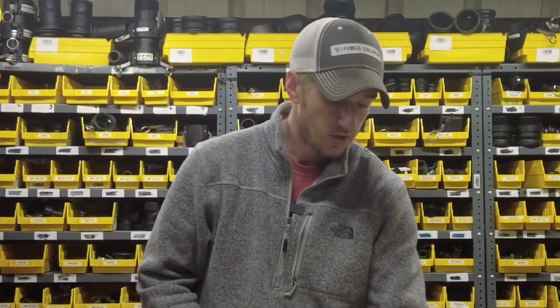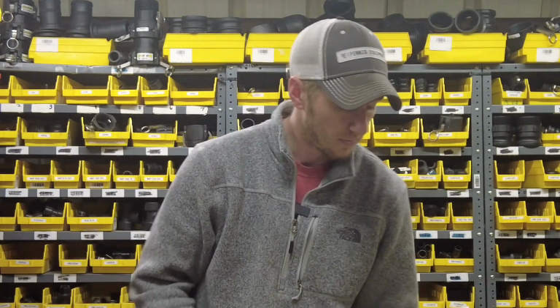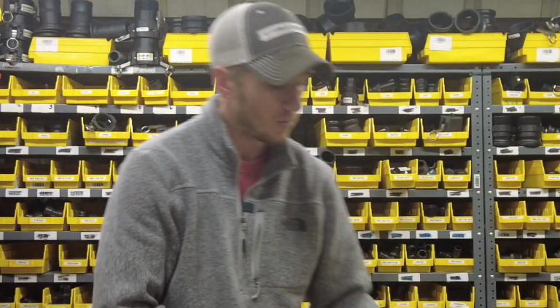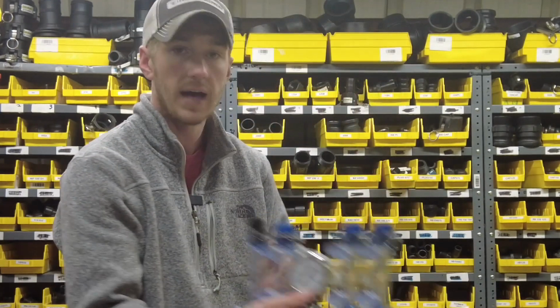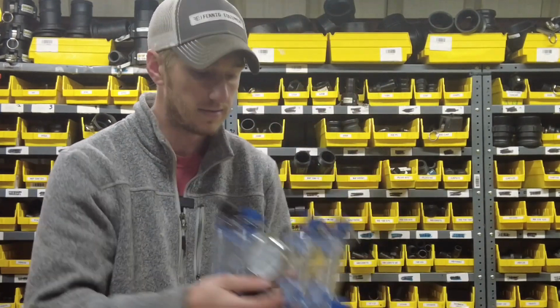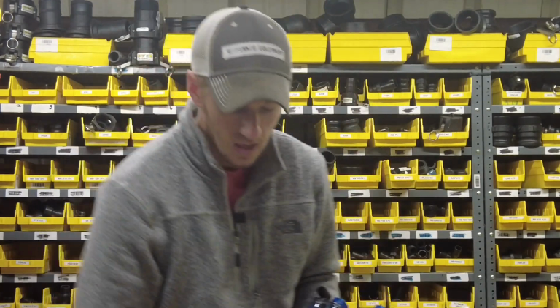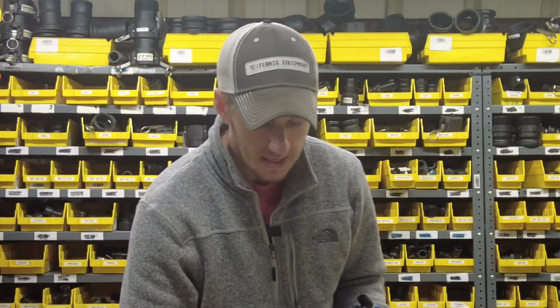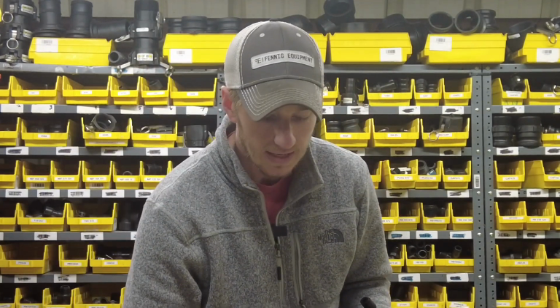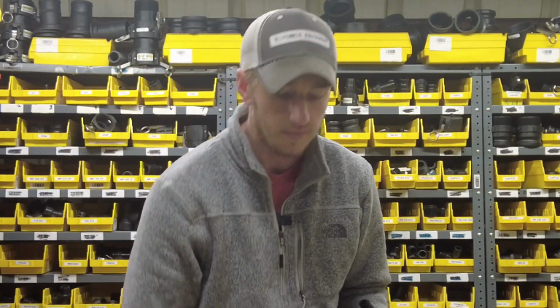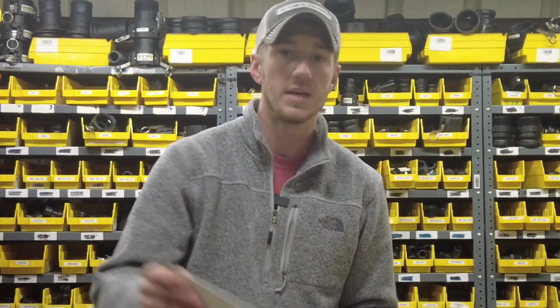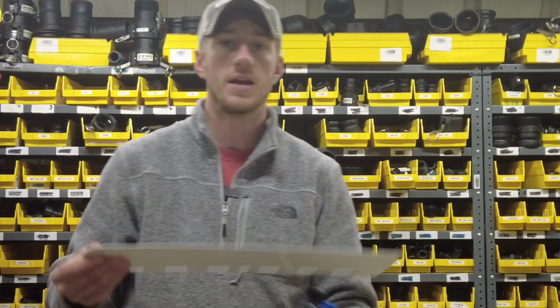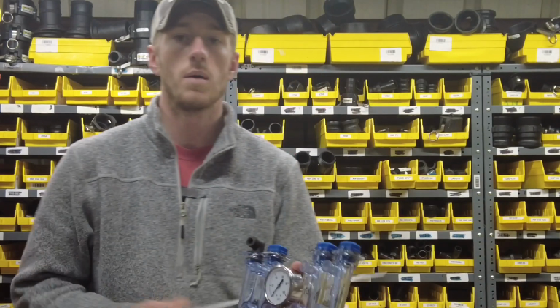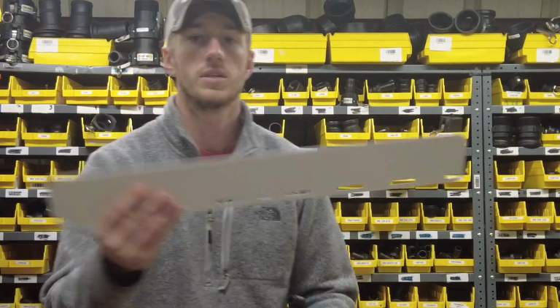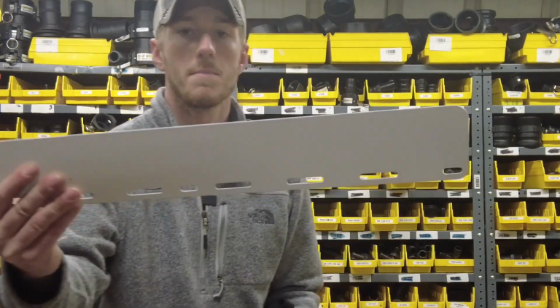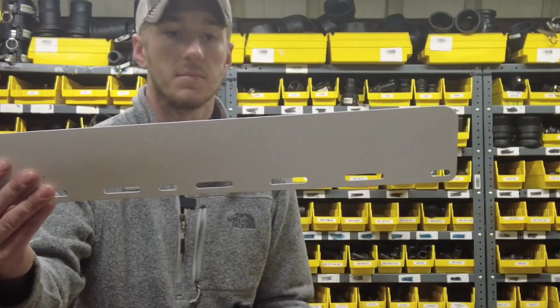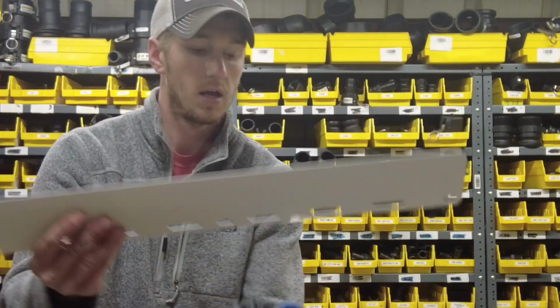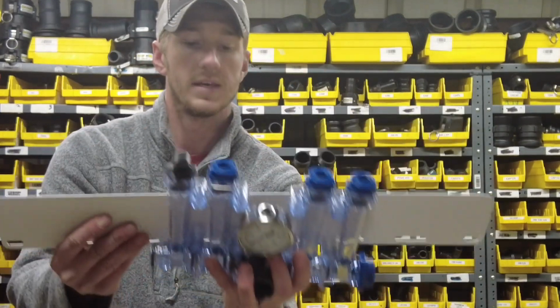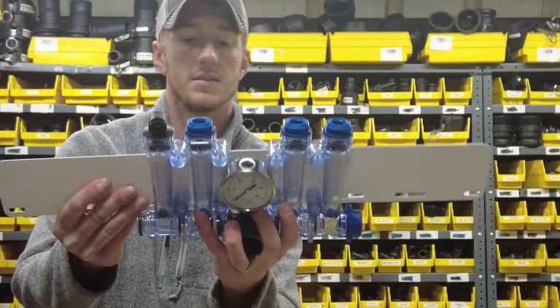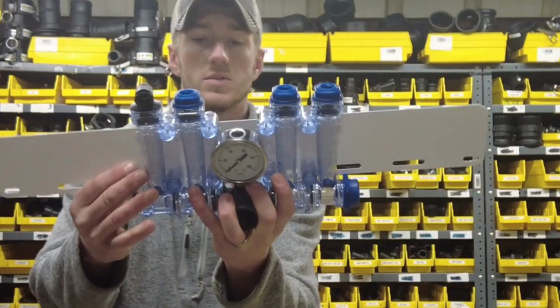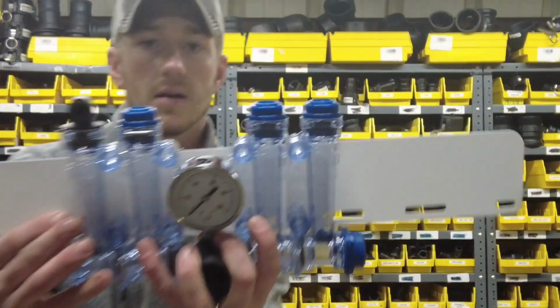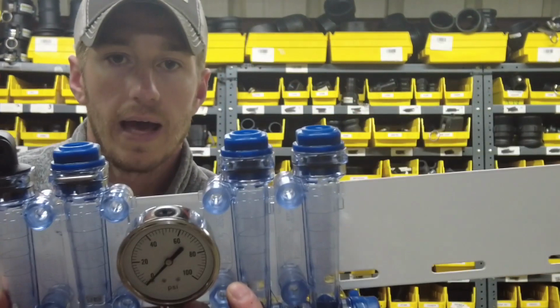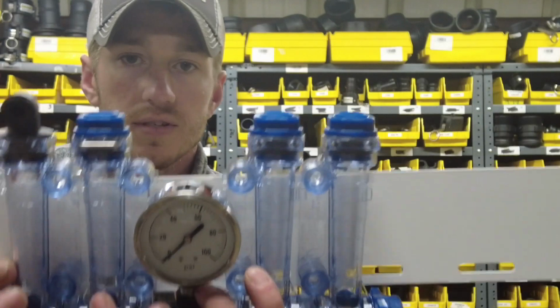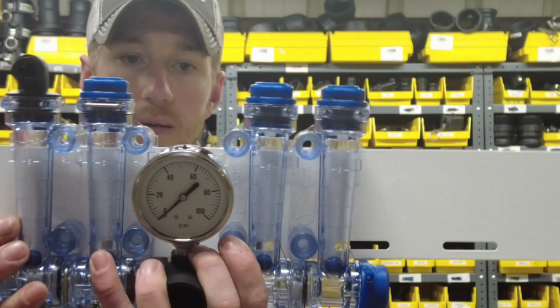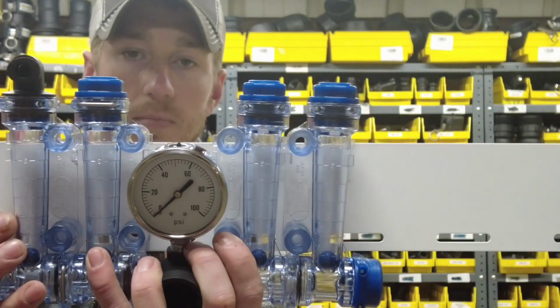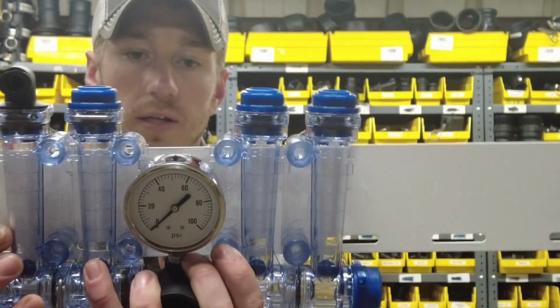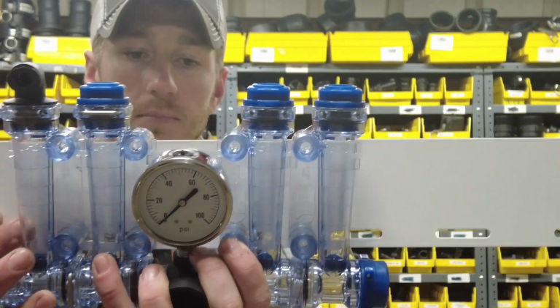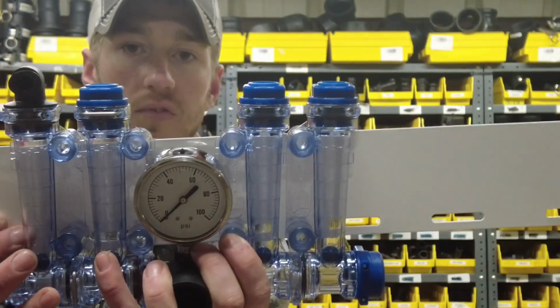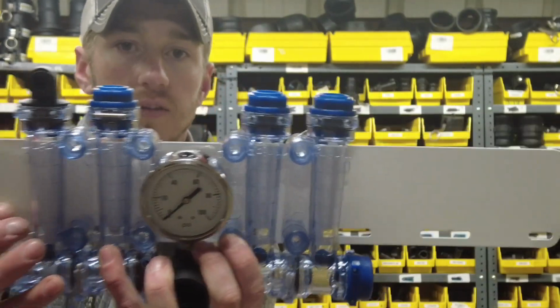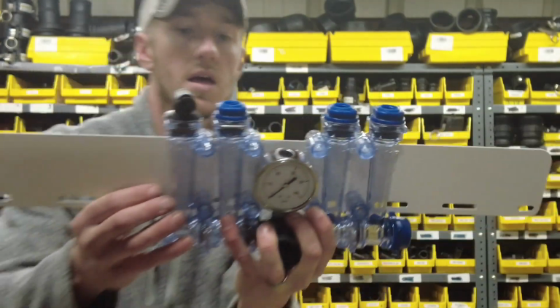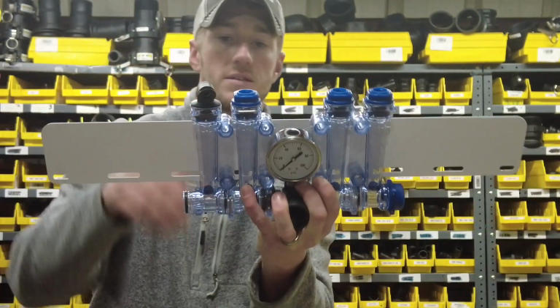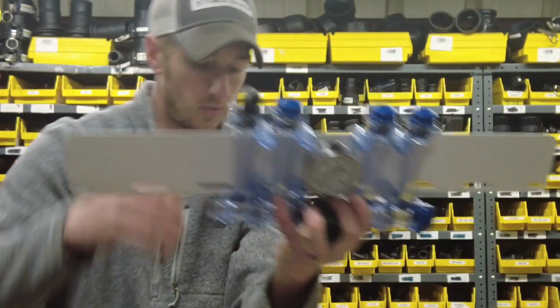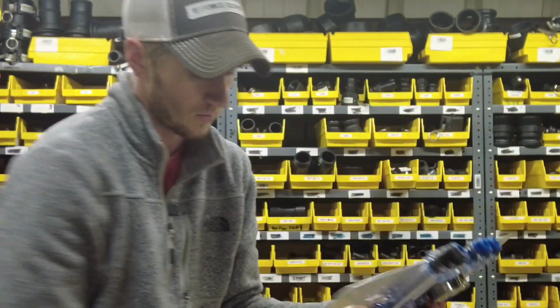In the kit whenever you receive from Fennig Equipment, you'll see a white backing plate. What this does is it goes up here and allows you to see your red balls much clearer and more effectively as they're floating when you're running.